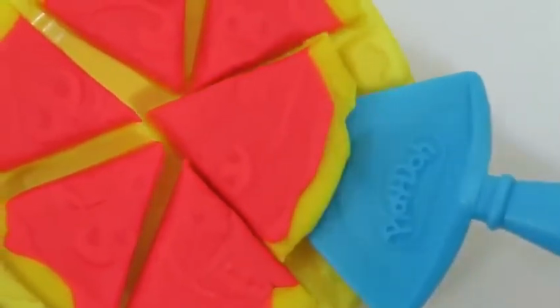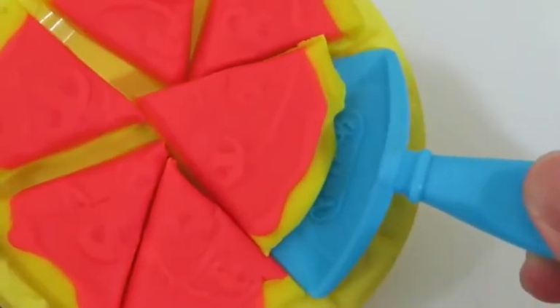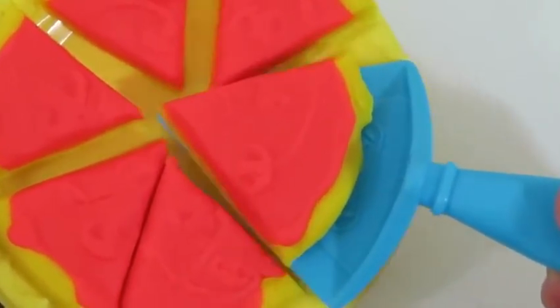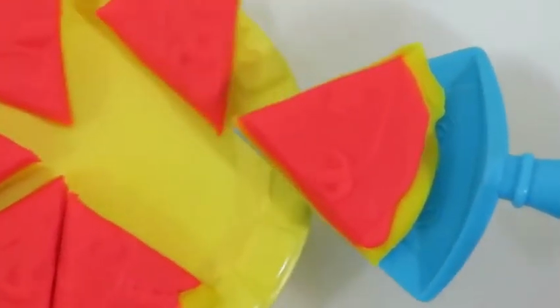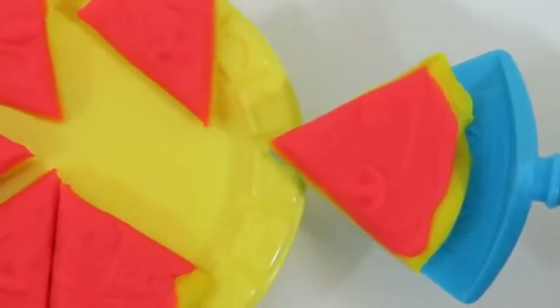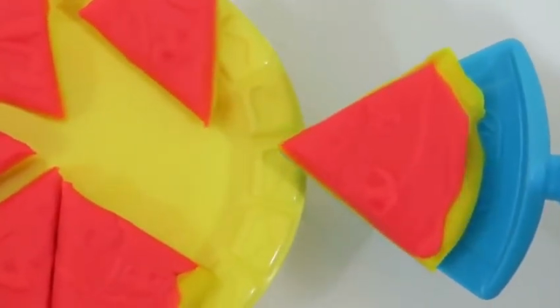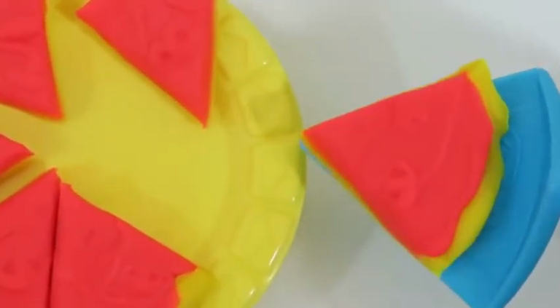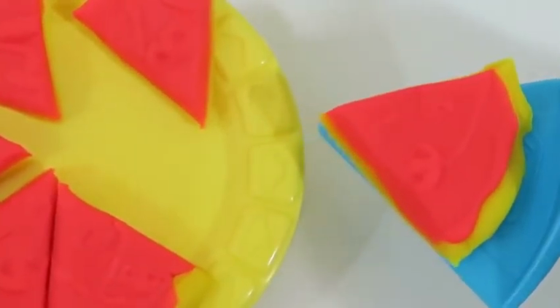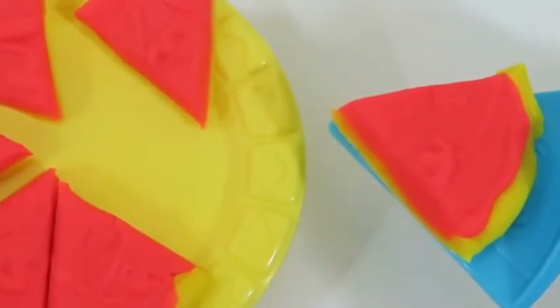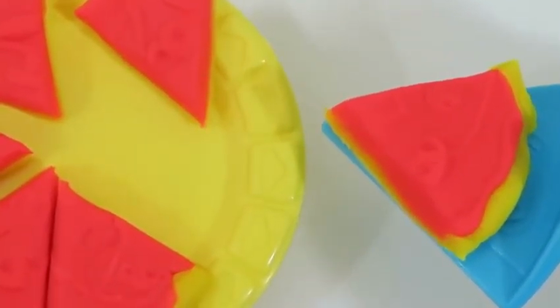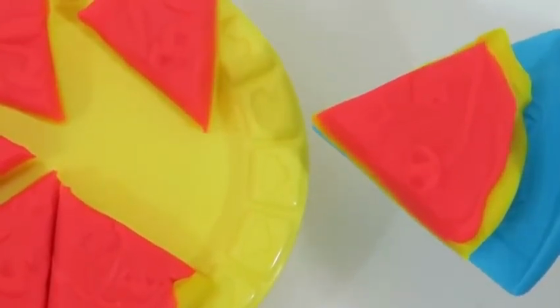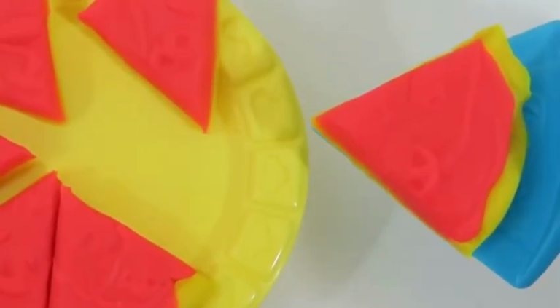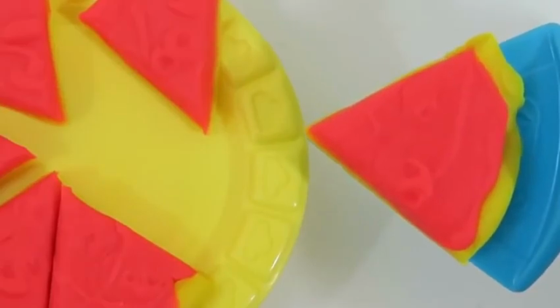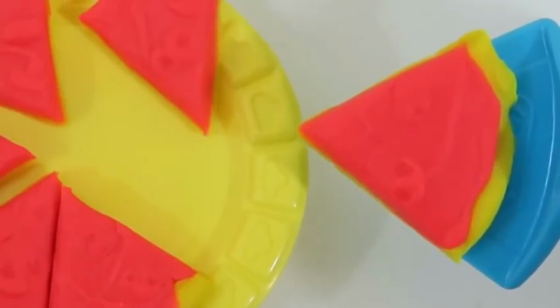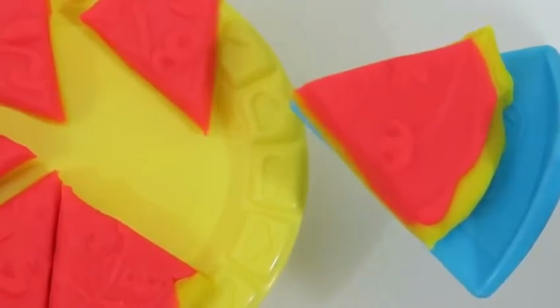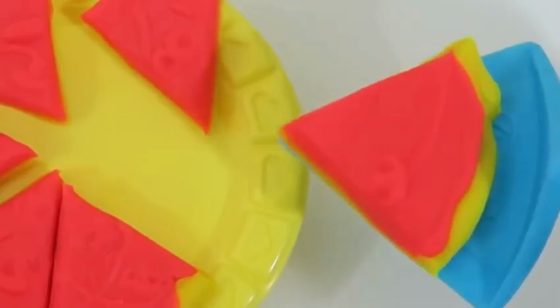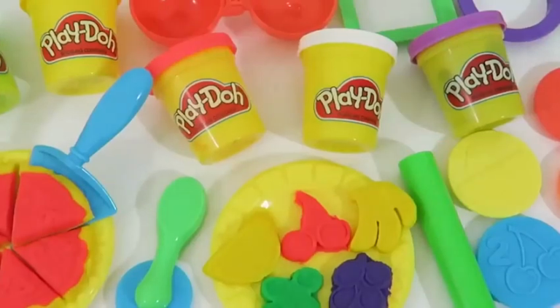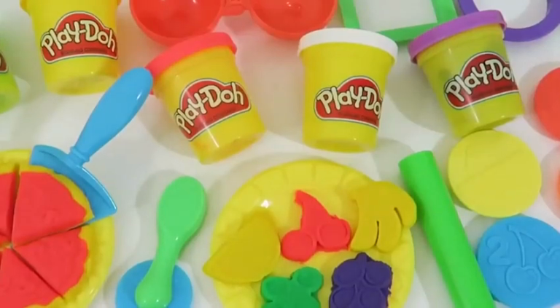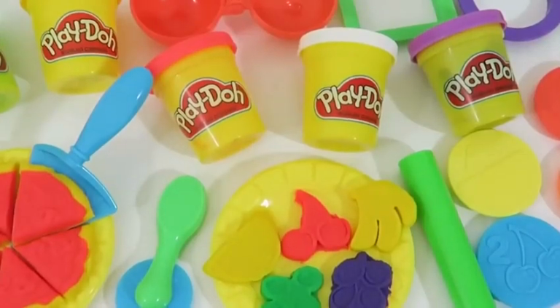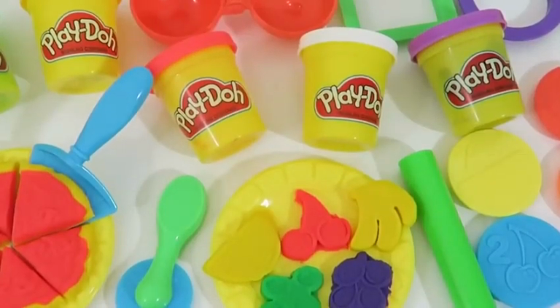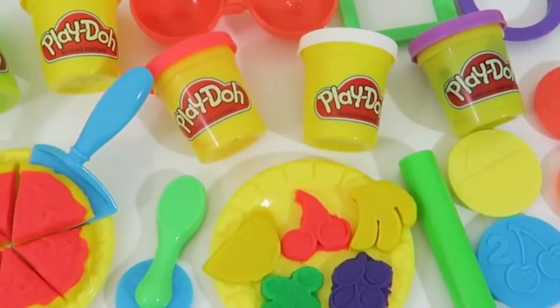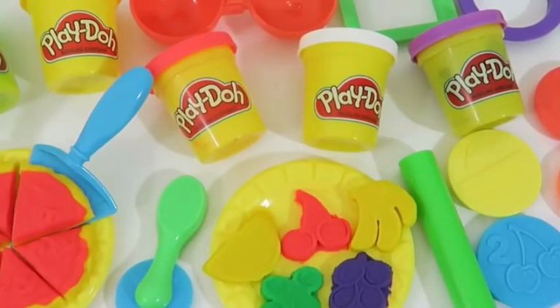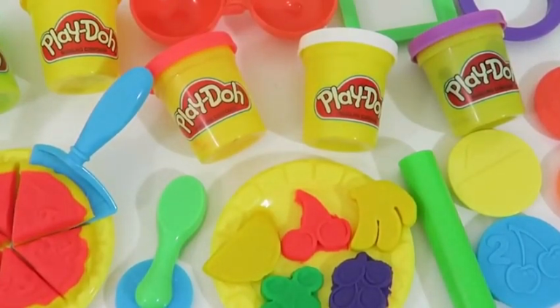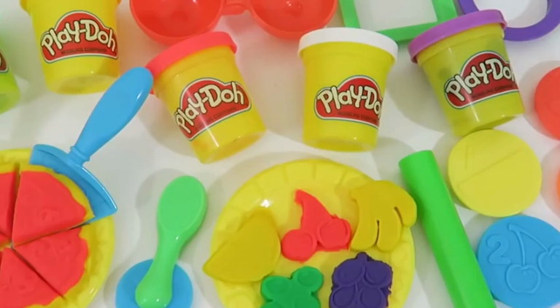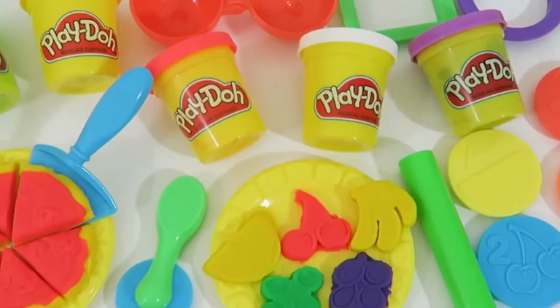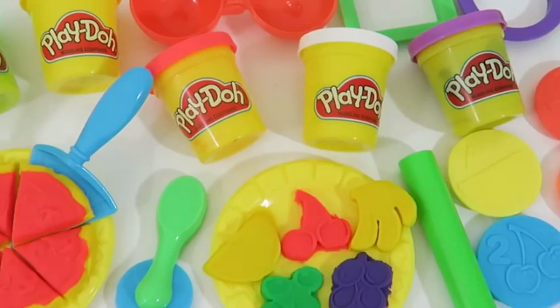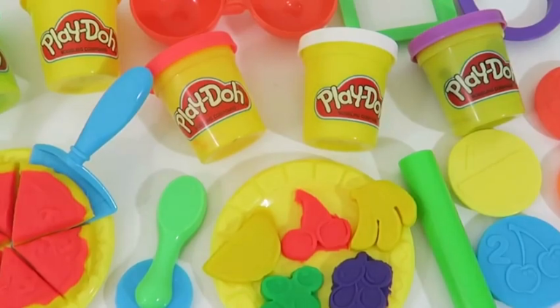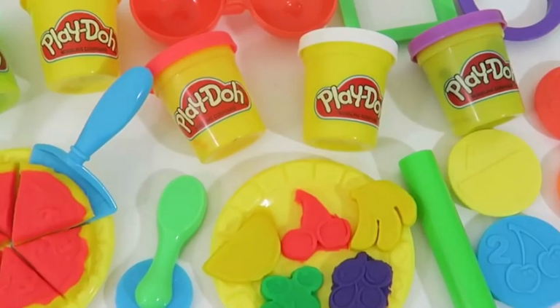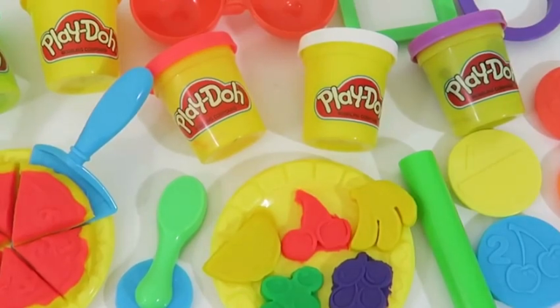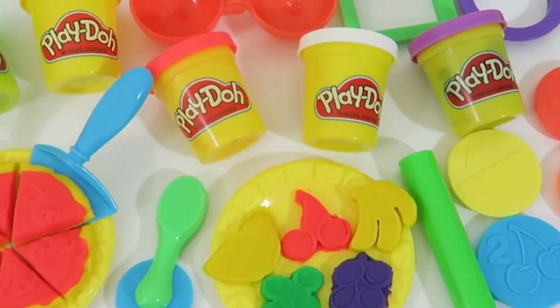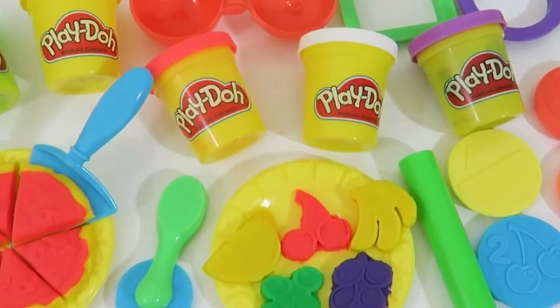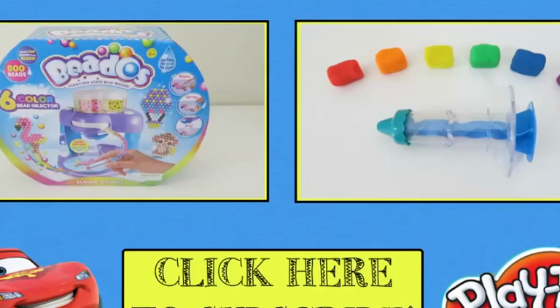If you like pizza, here's a slice for you! Creating lunch today was really fun! Thanks for watching. Please subscribe to watch more. See you soon!